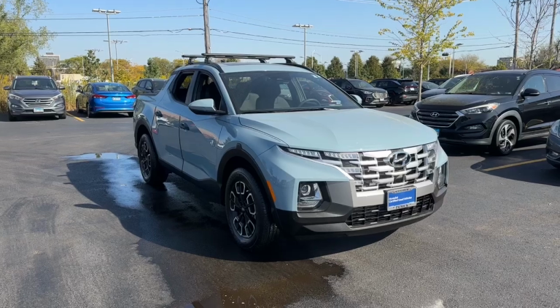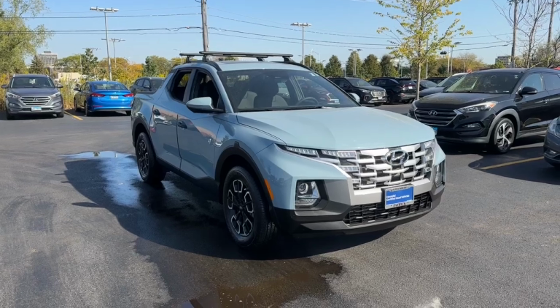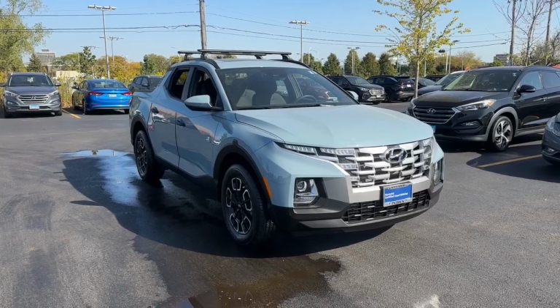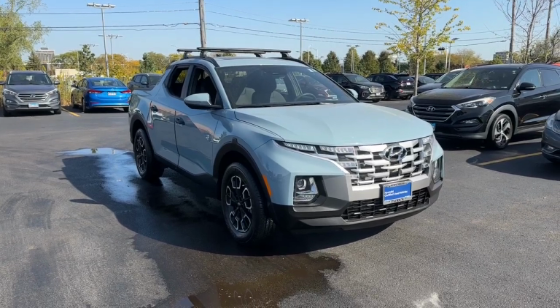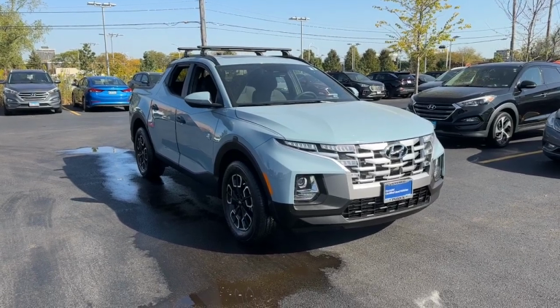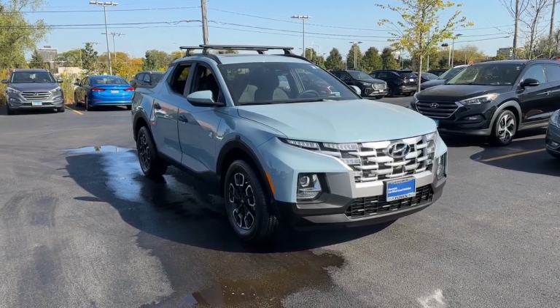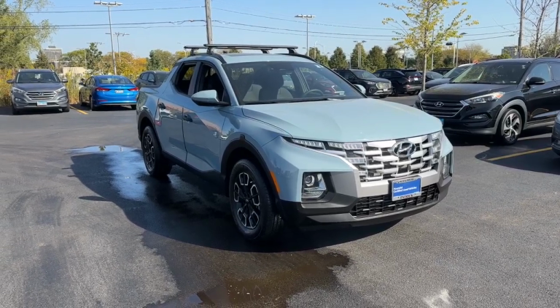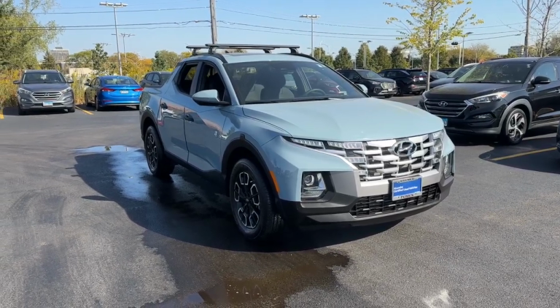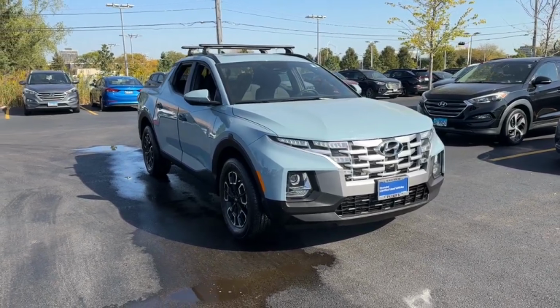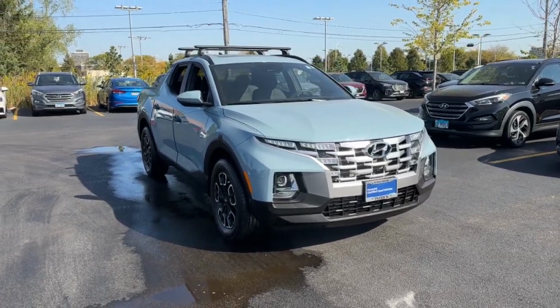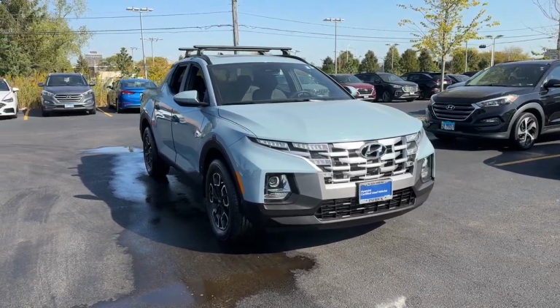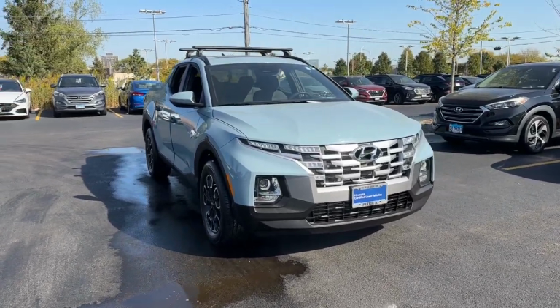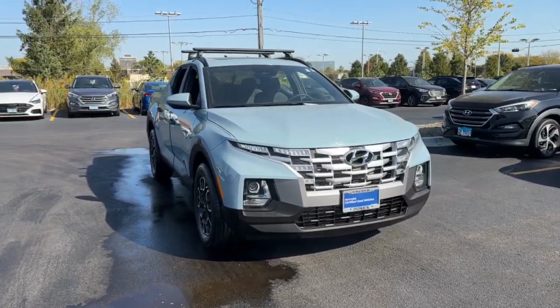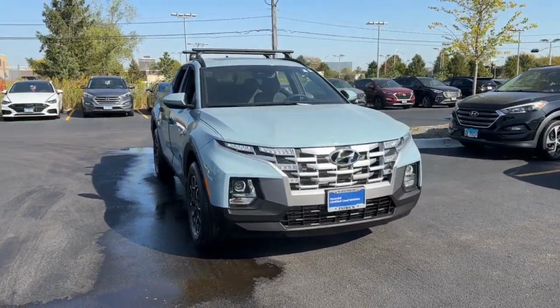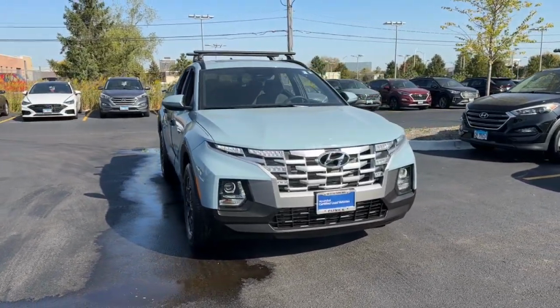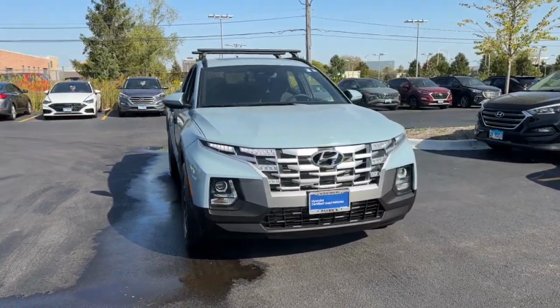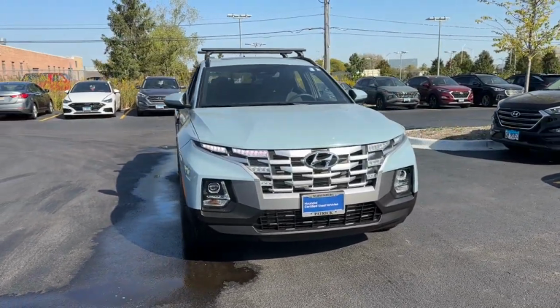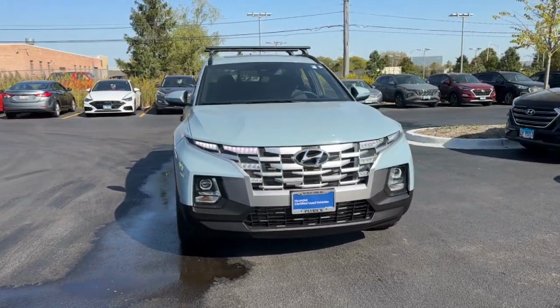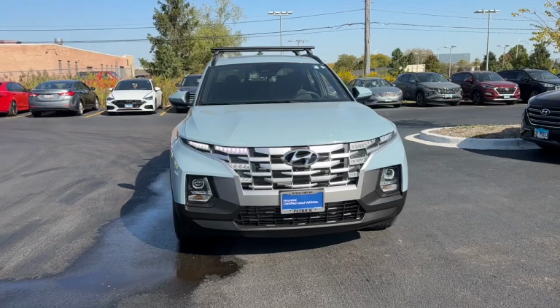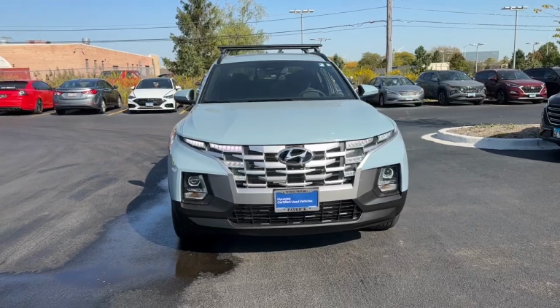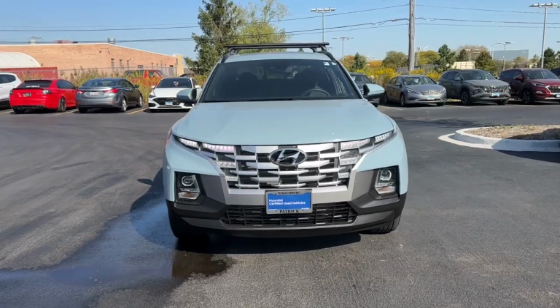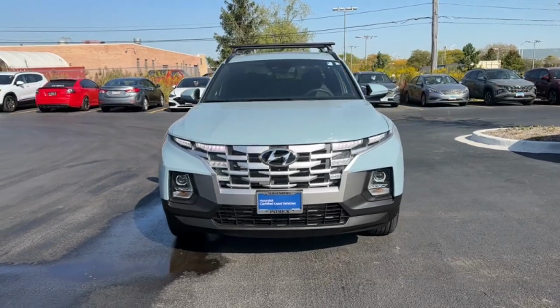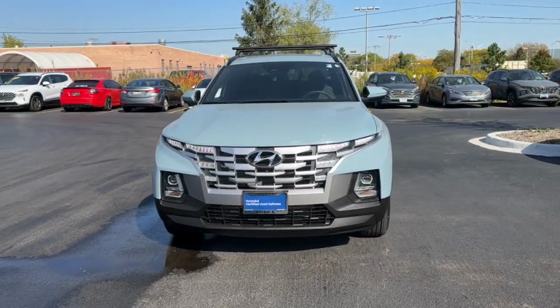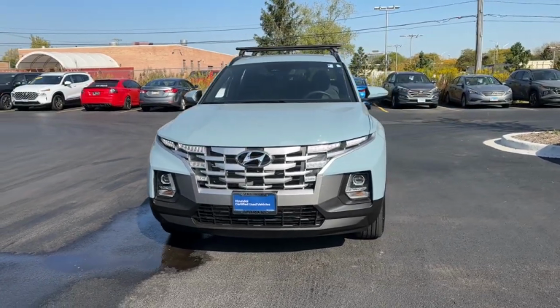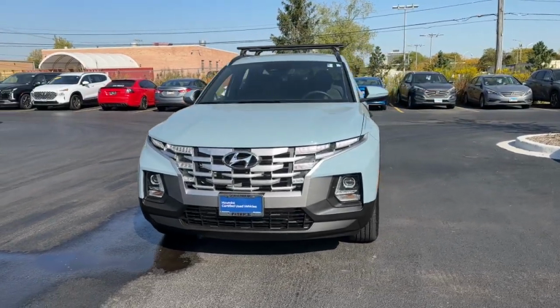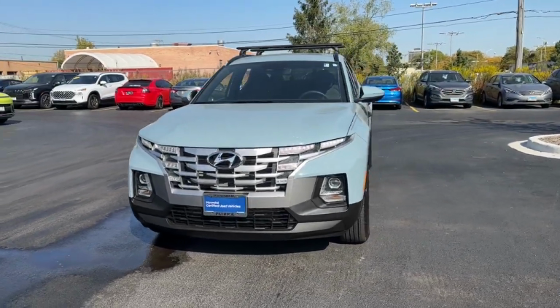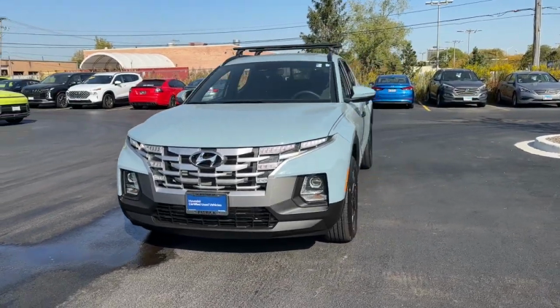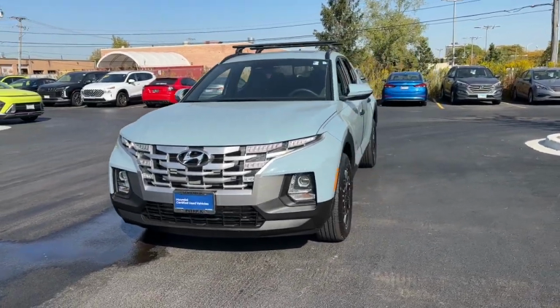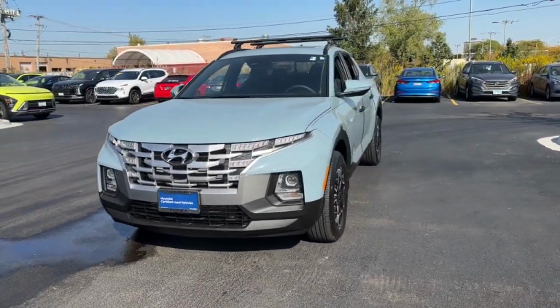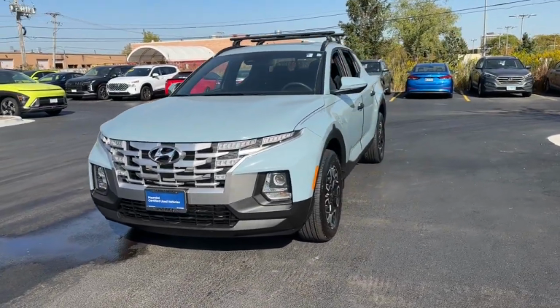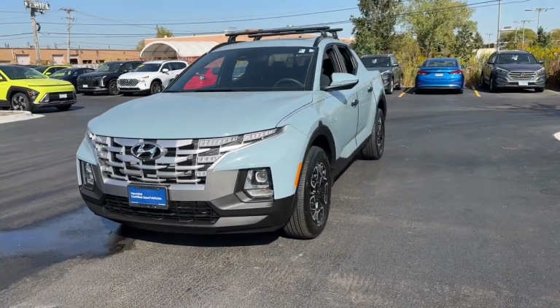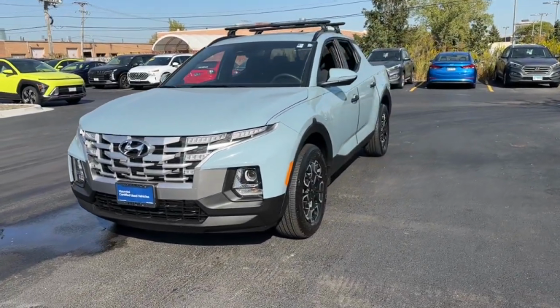Get acquainted with the 2022 Hyundai Santa Cruz. With less than 10,000 miles on the odometer, this vehicle provides excellent value.